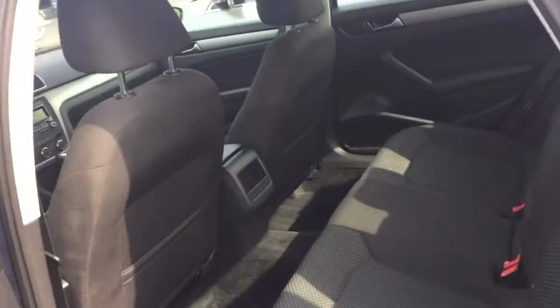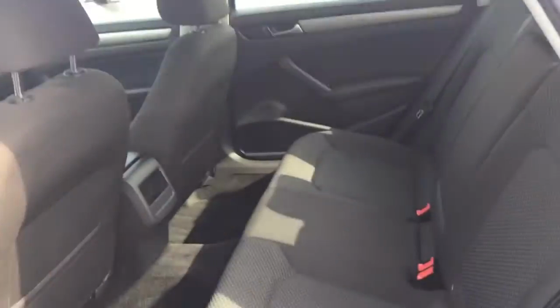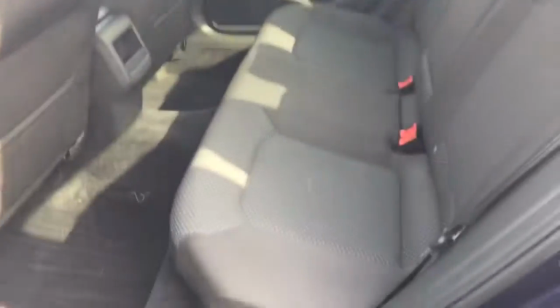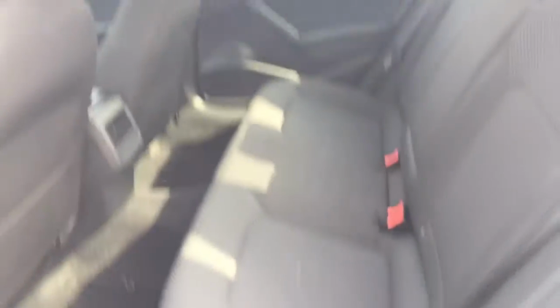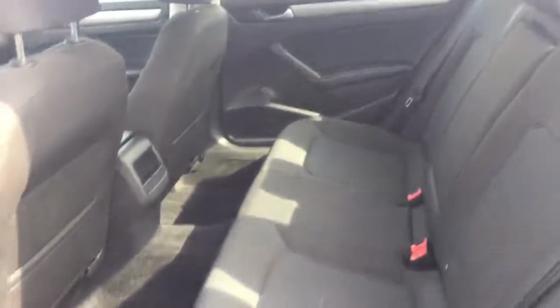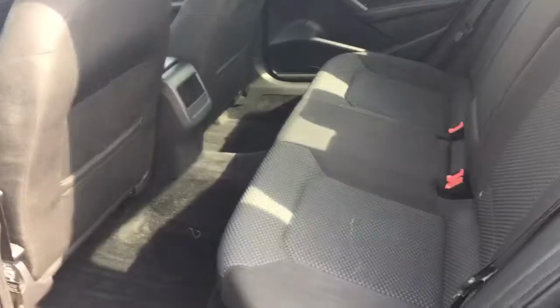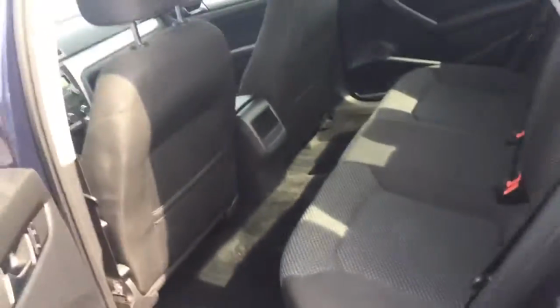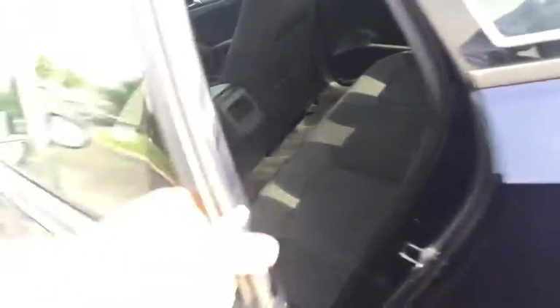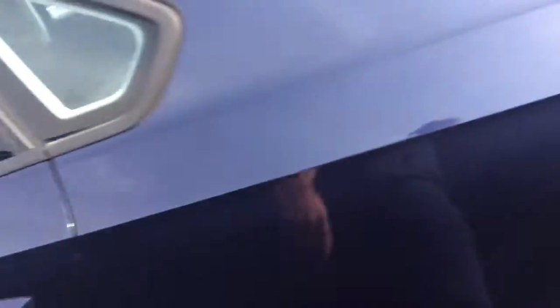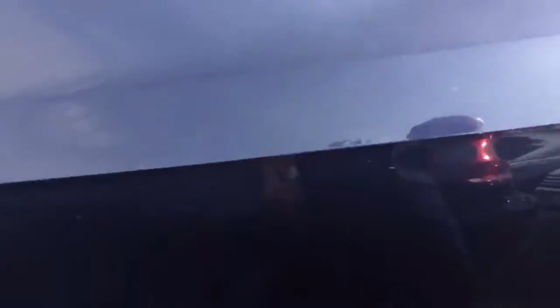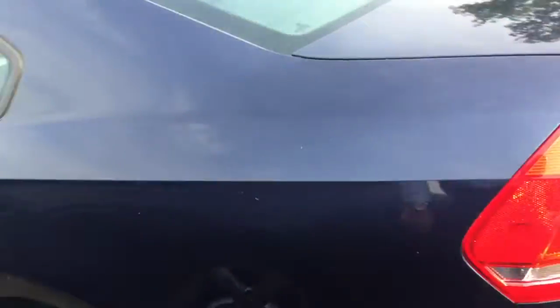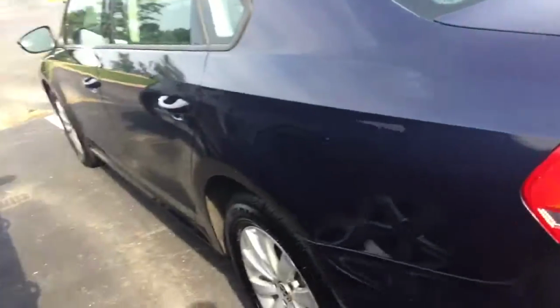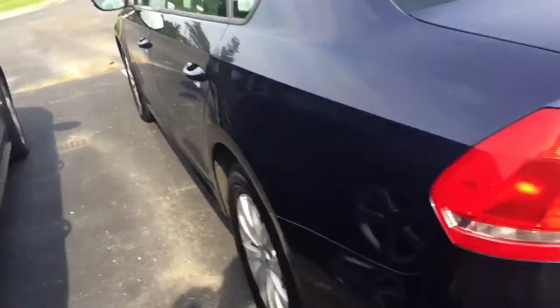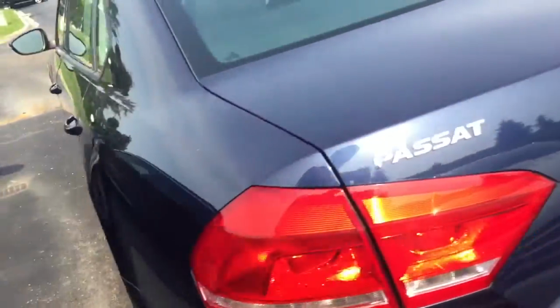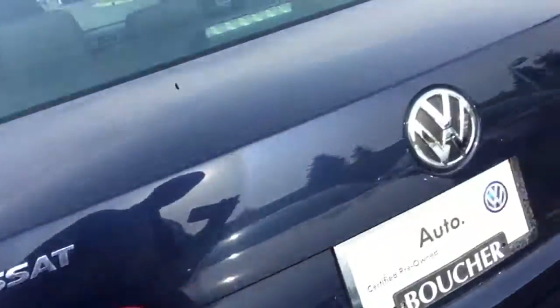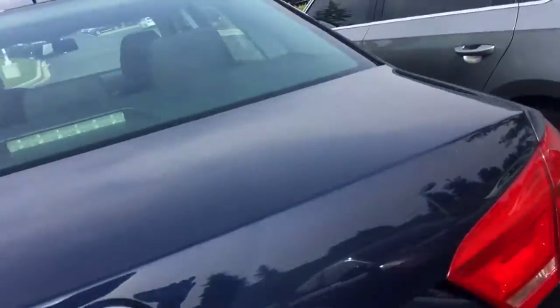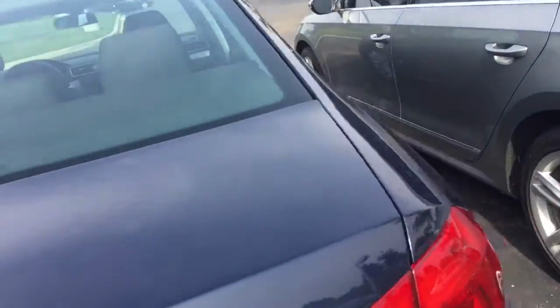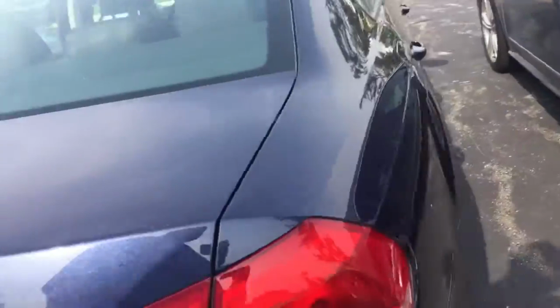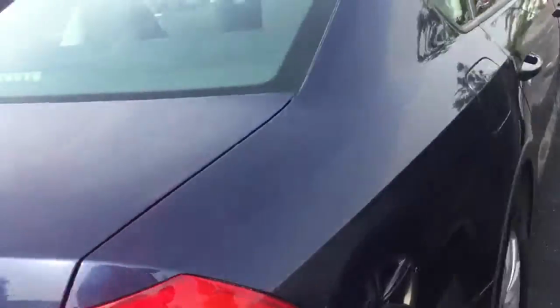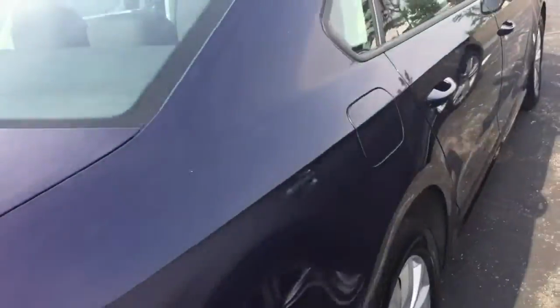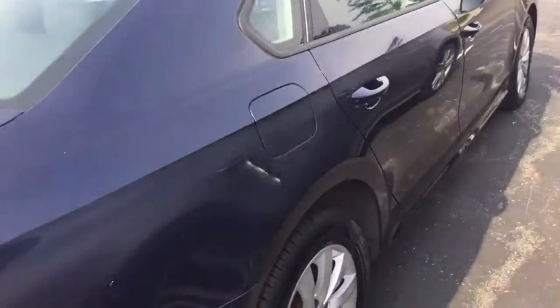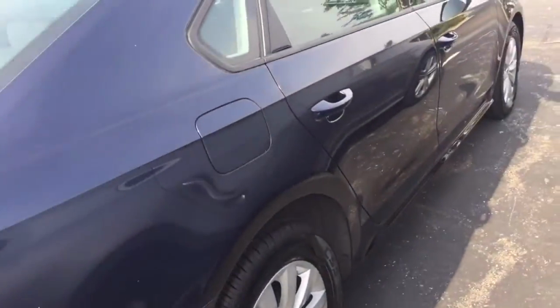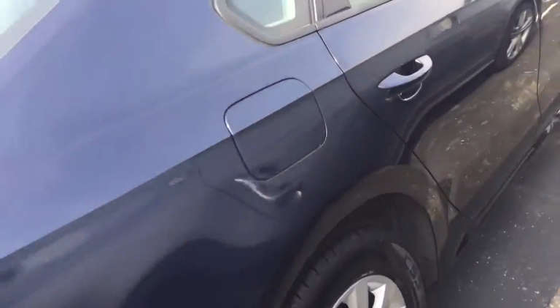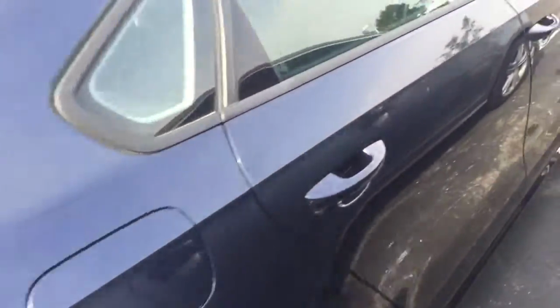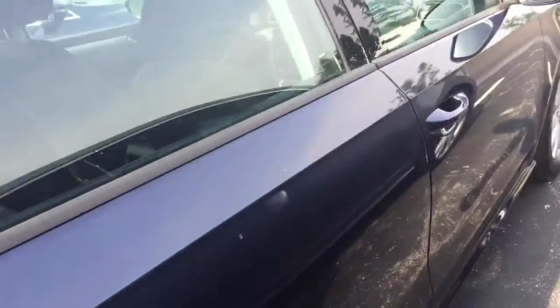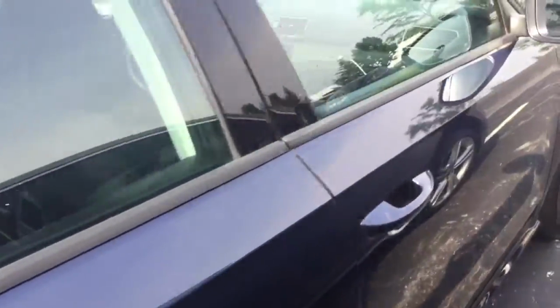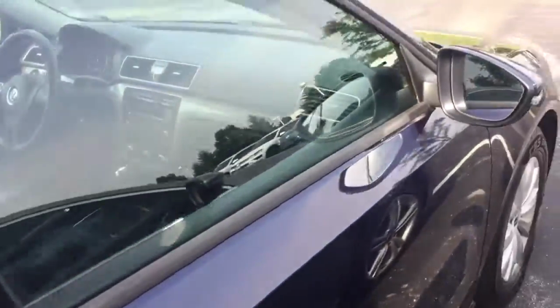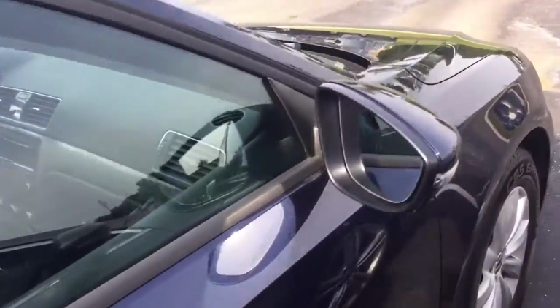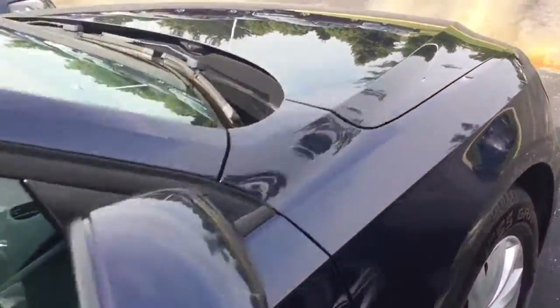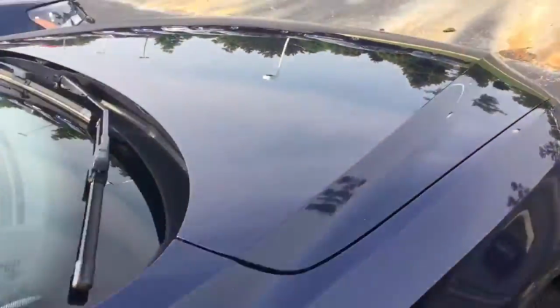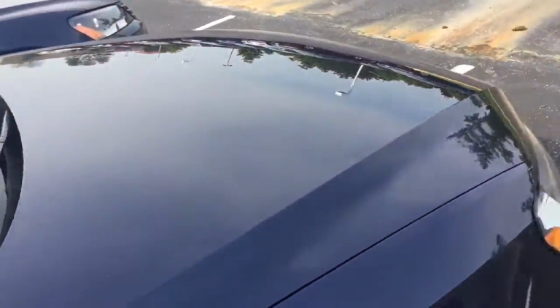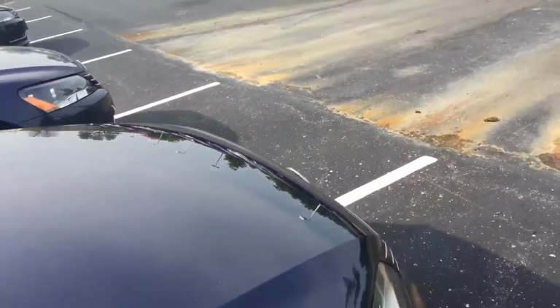The back seat on these is huge. And the body's clean all the way around. It's got 61,000 miles on it. It has the 2.5 liter five-cylinder engine.